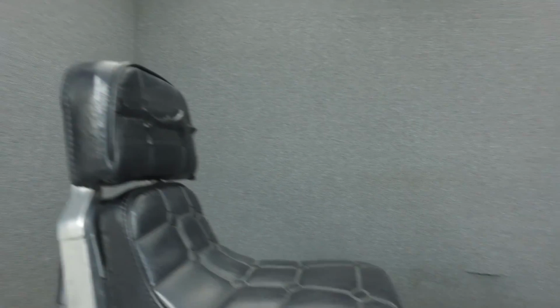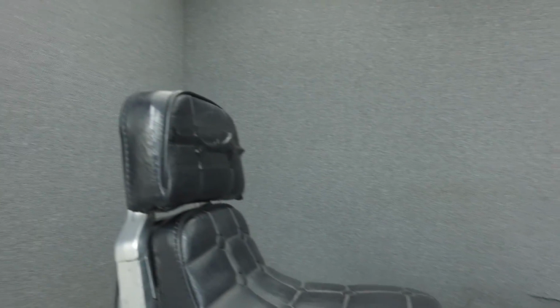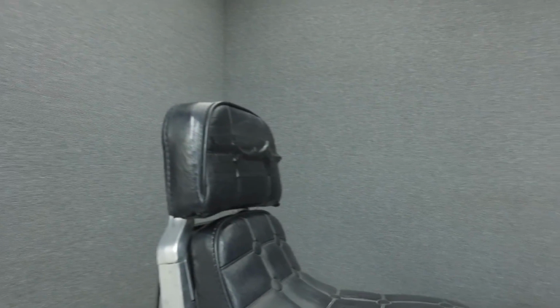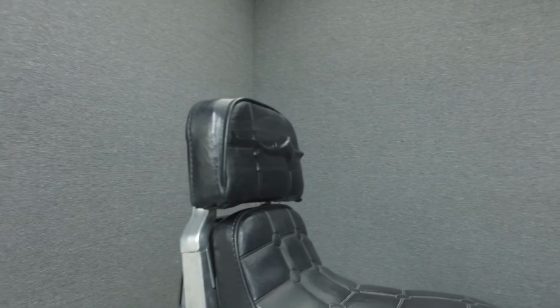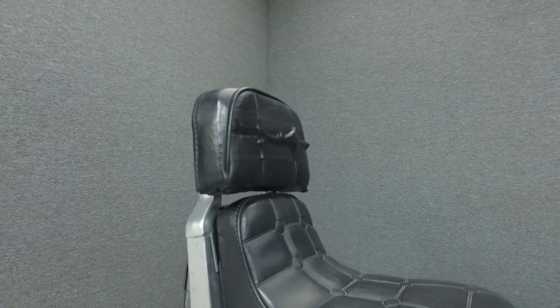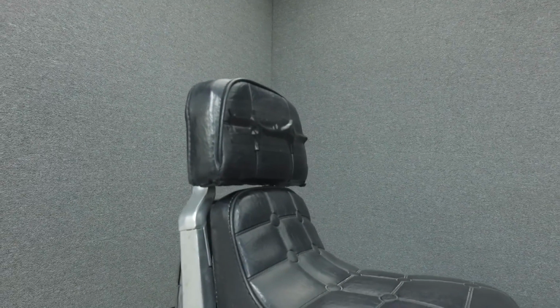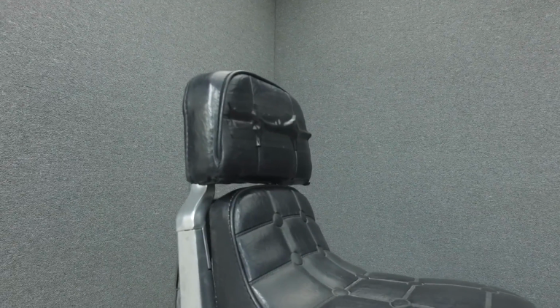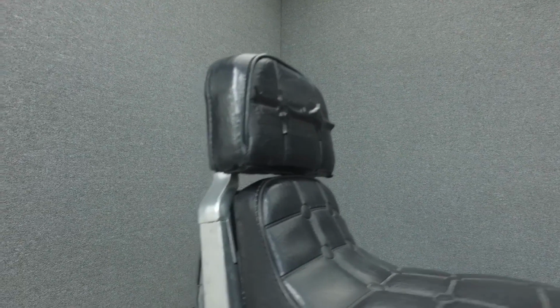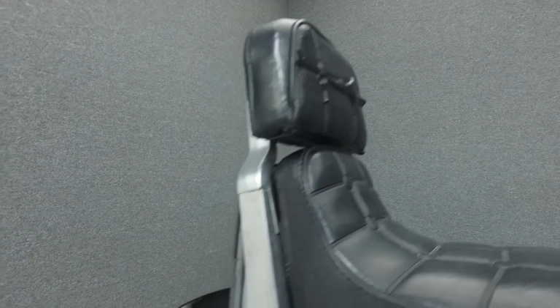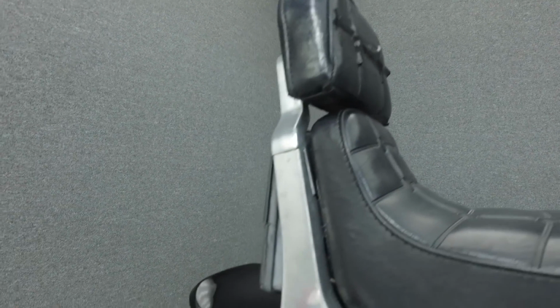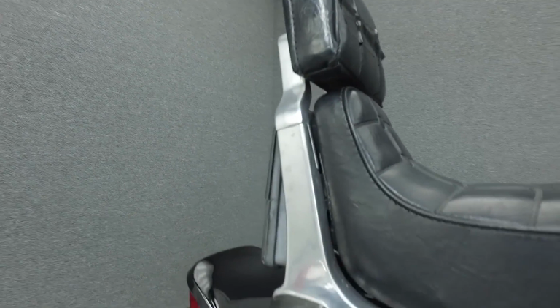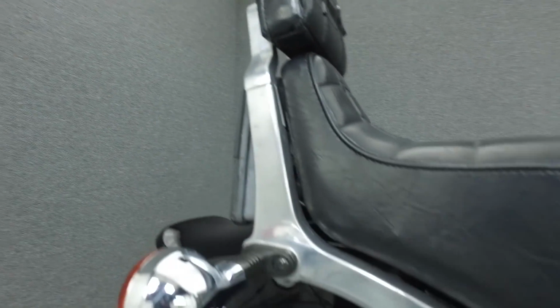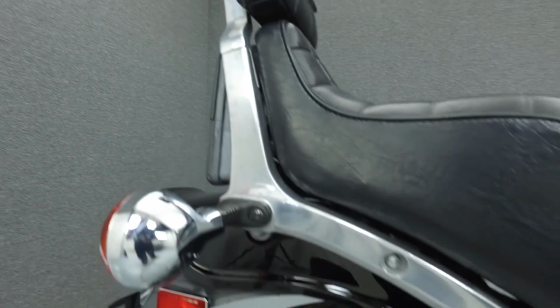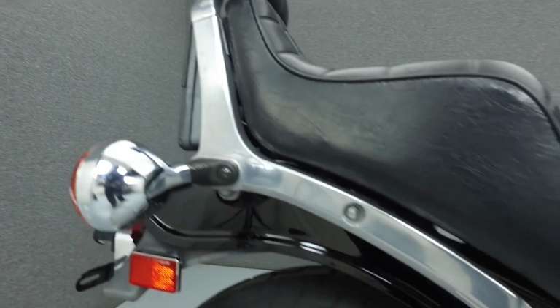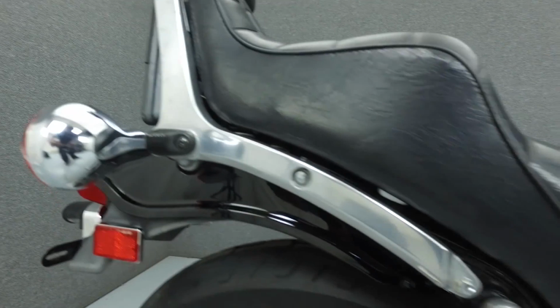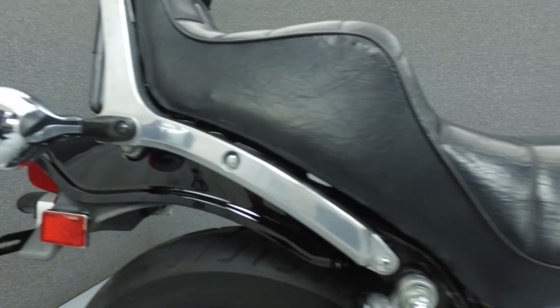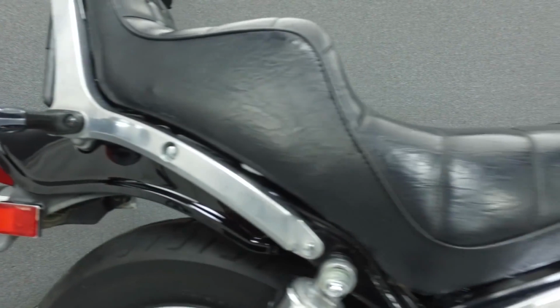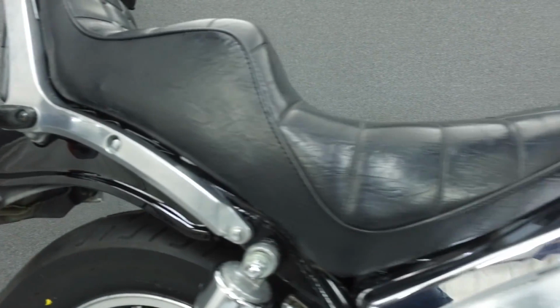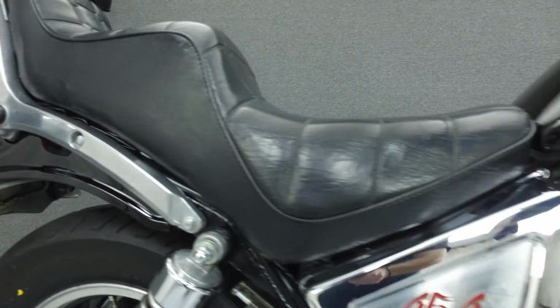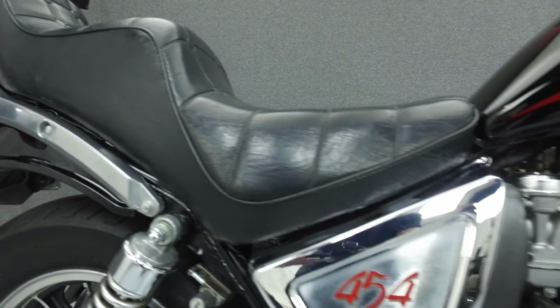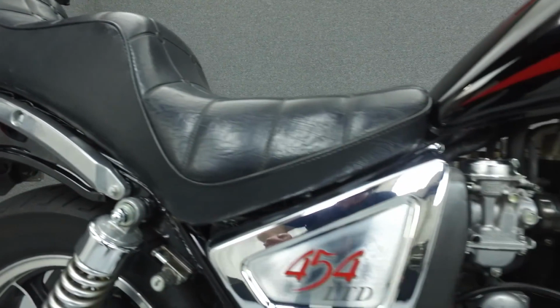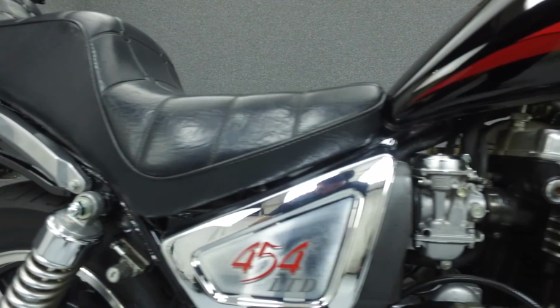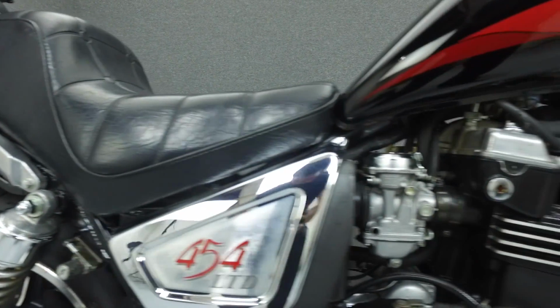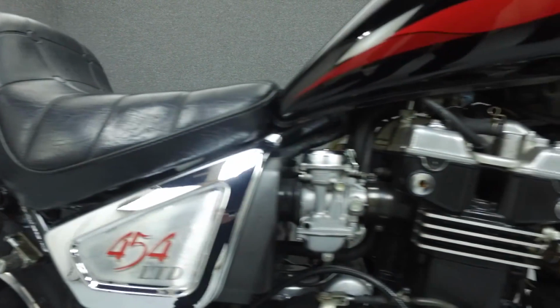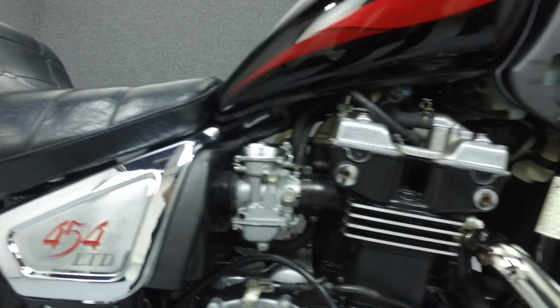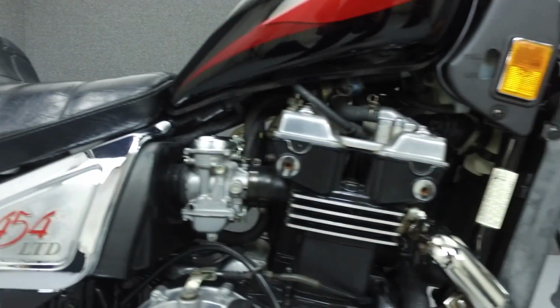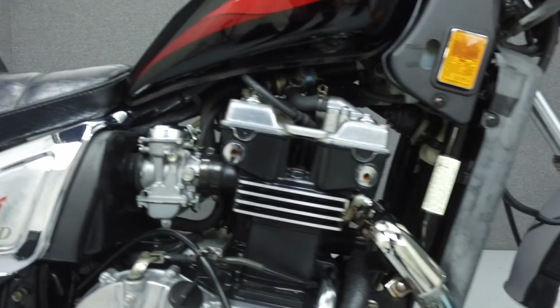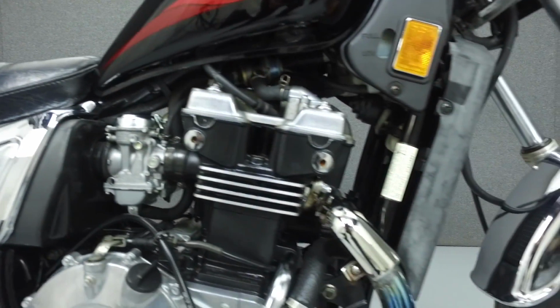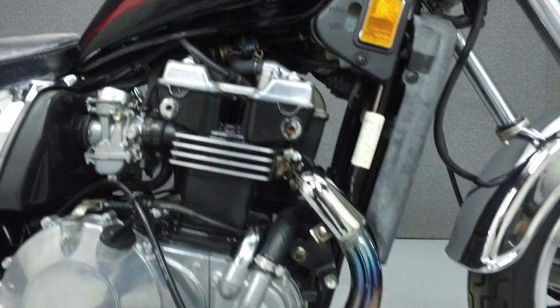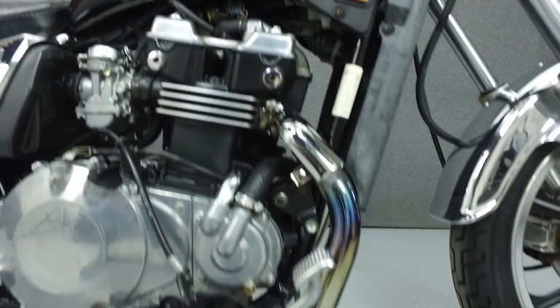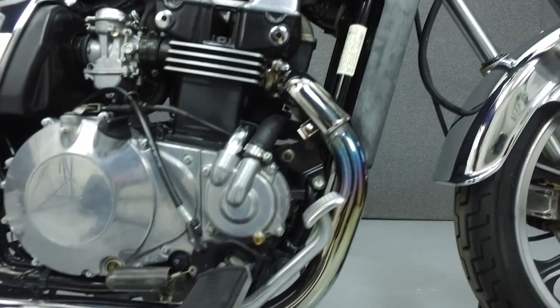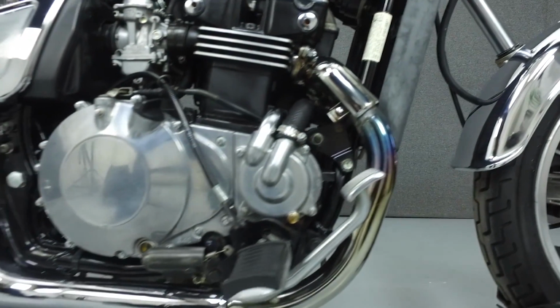This bike has been left all stock. Cosmetically, we did notice some wear on the top of the tank, though given the age, the bike is in great condition overall. This bike has been fully serviced and detailed and comes with a 30-day nationwide warranty.